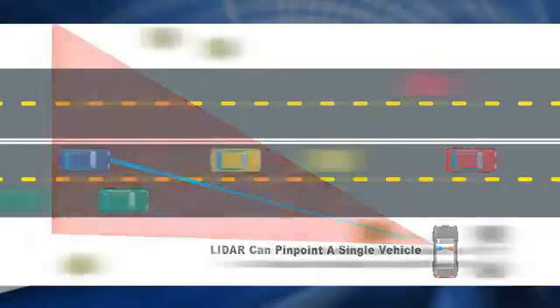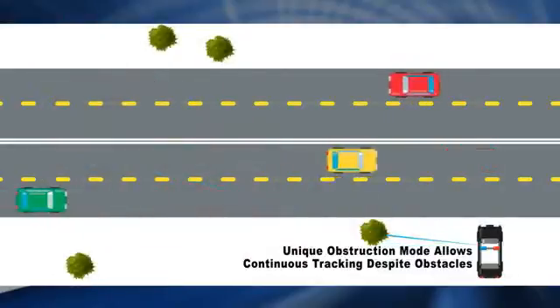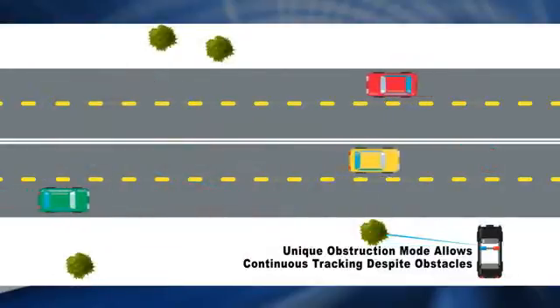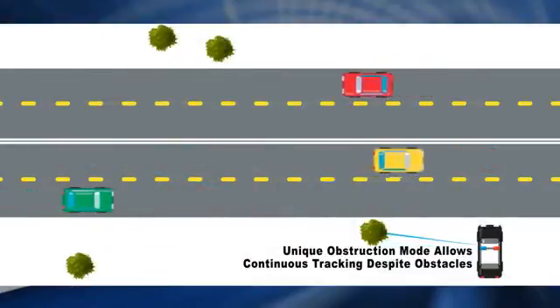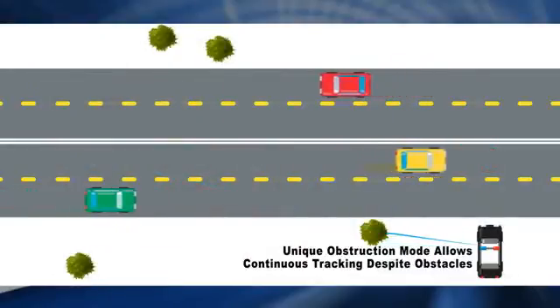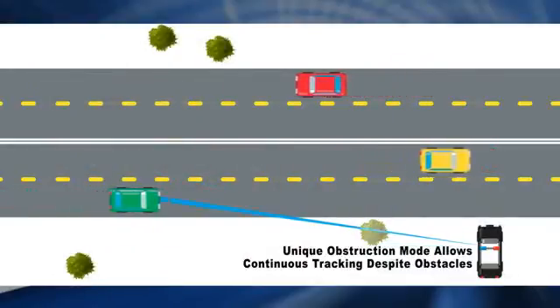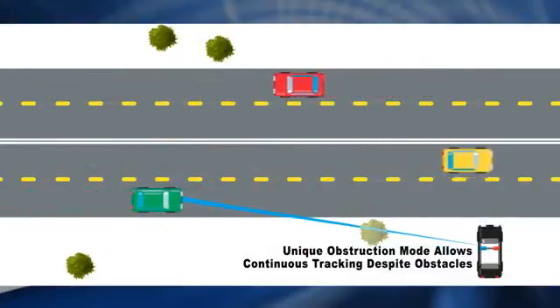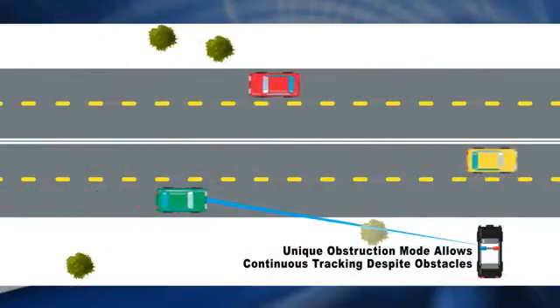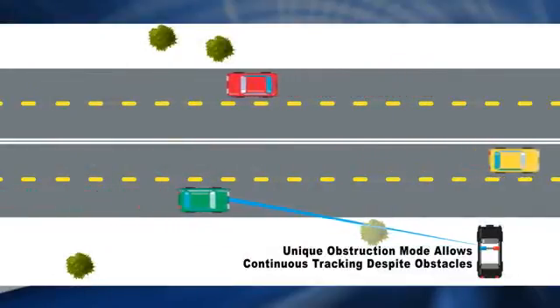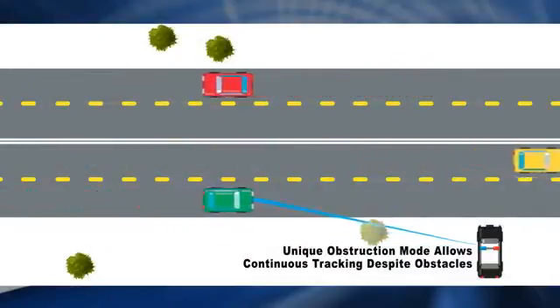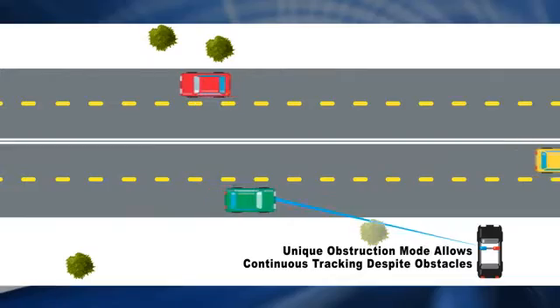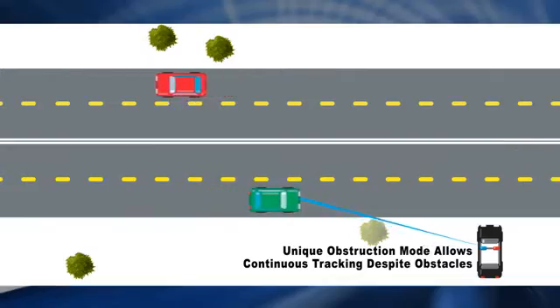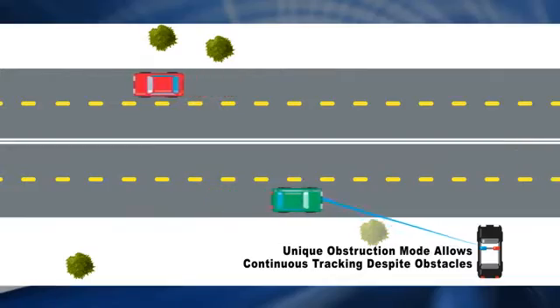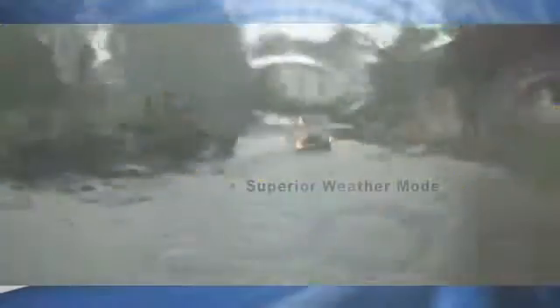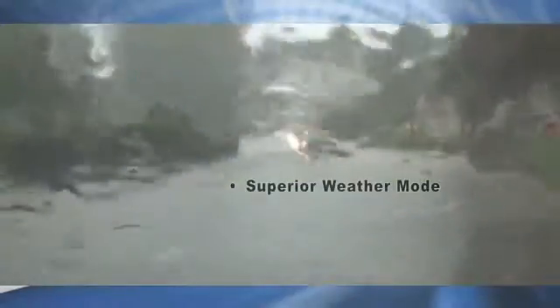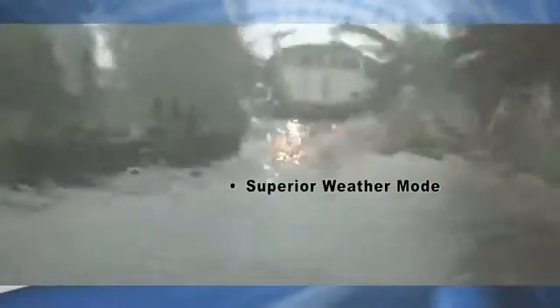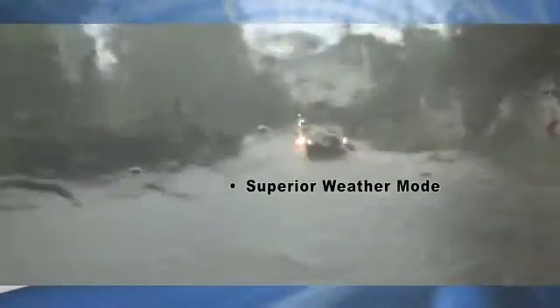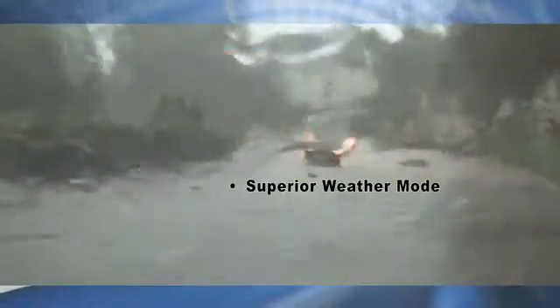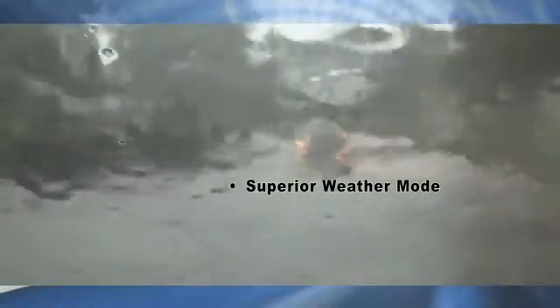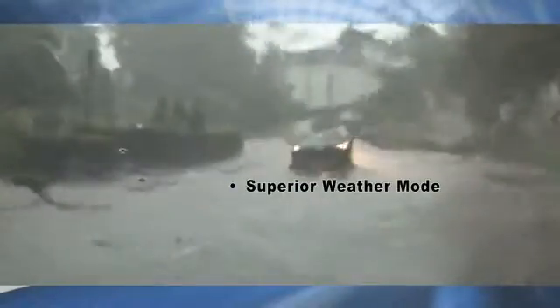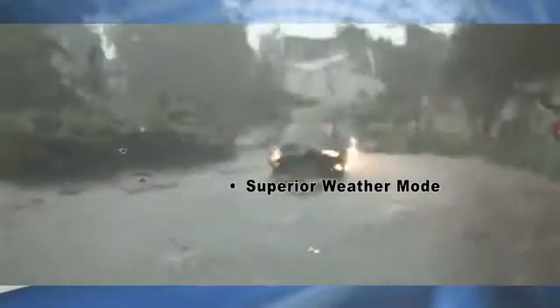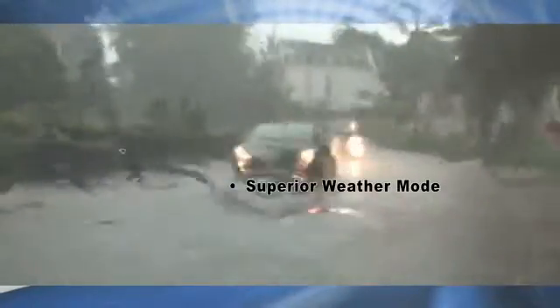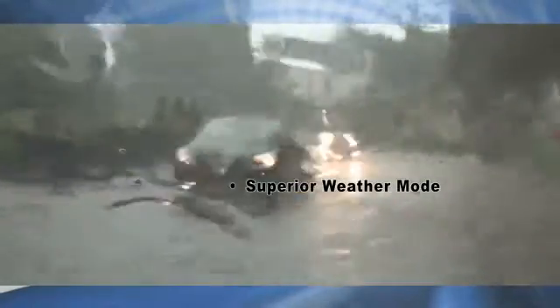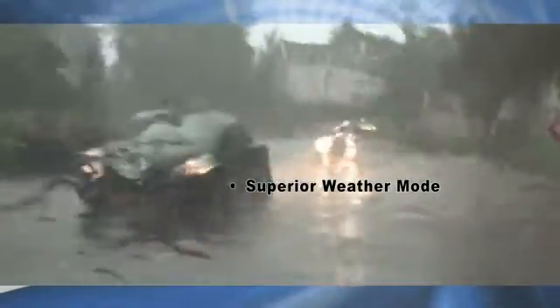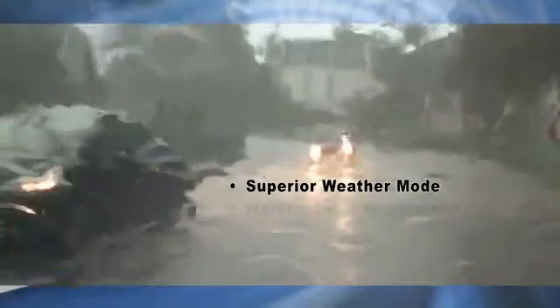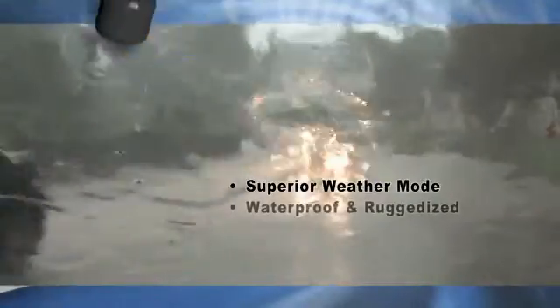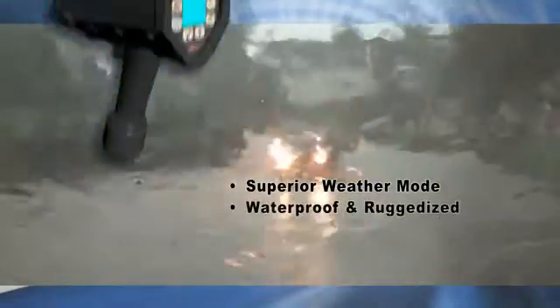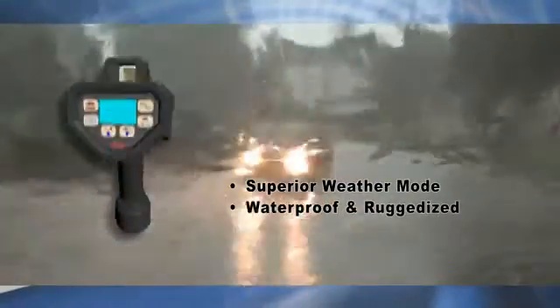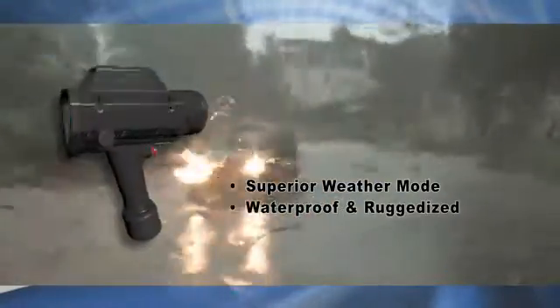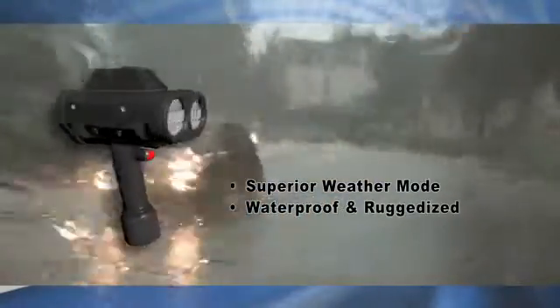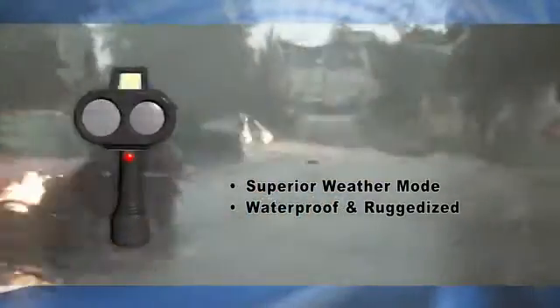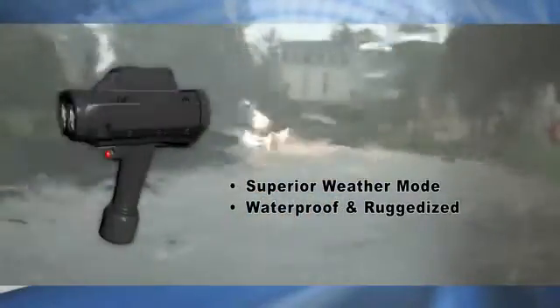Obstruction mode allows continuous tracking through pre-identified objects. Utilize the superior weather mode to operate in adverse weather. LaserAli is both waterproof and ruggedized.